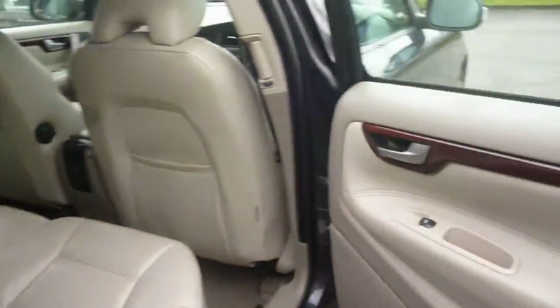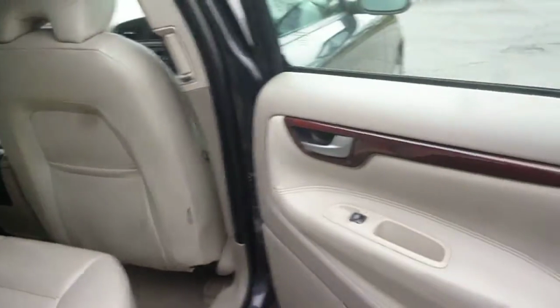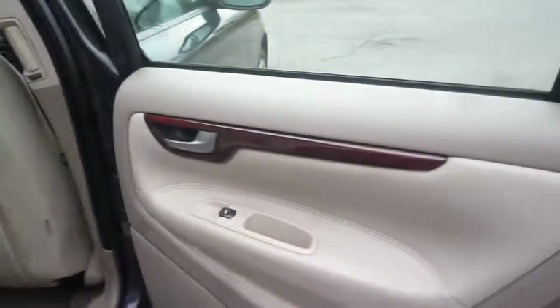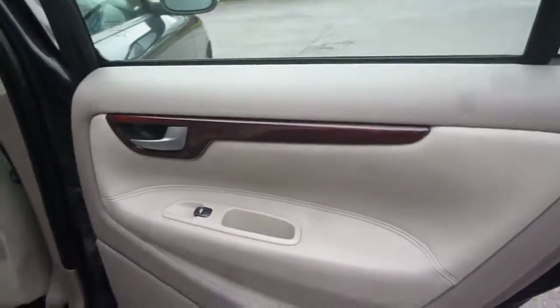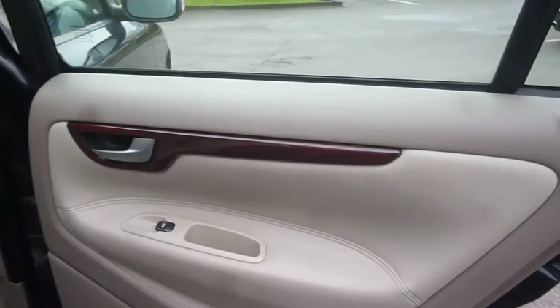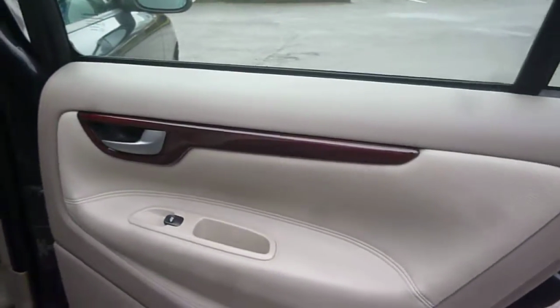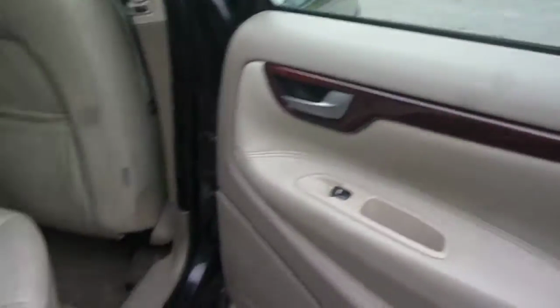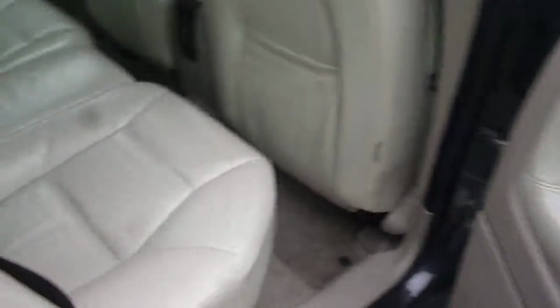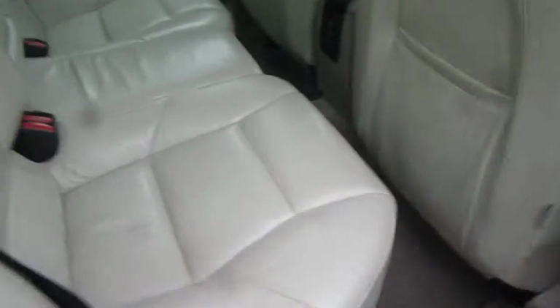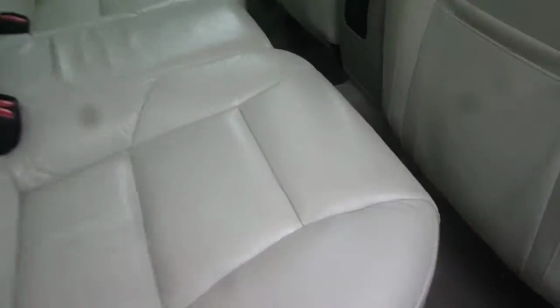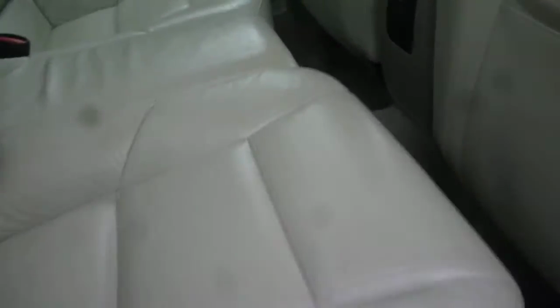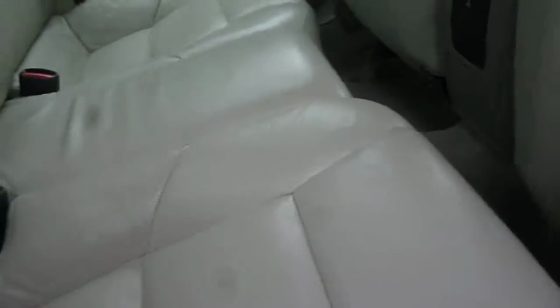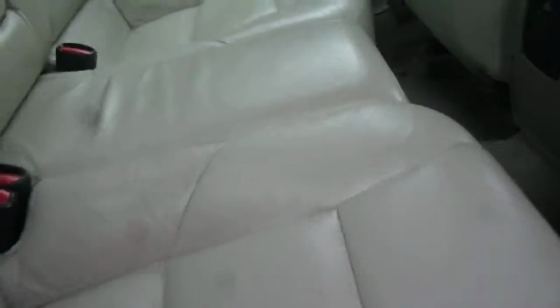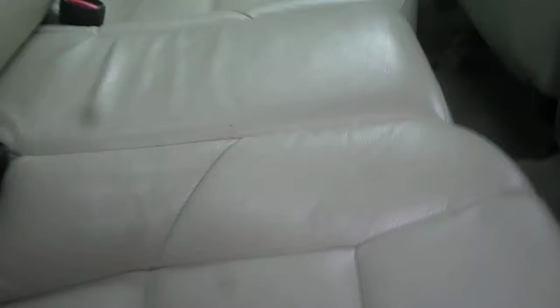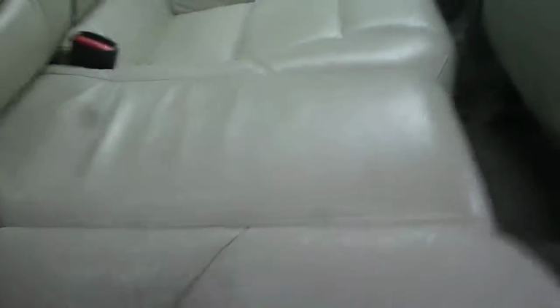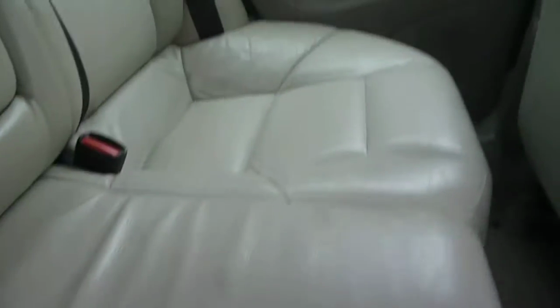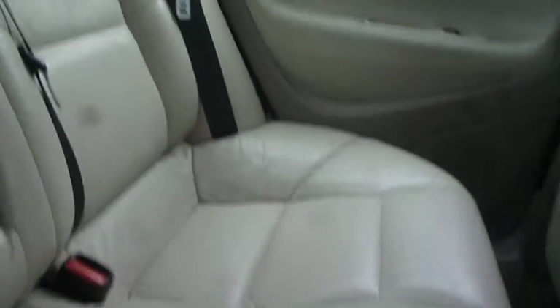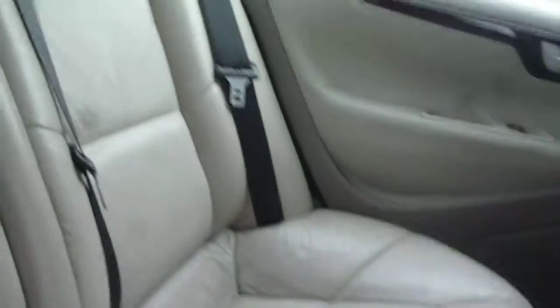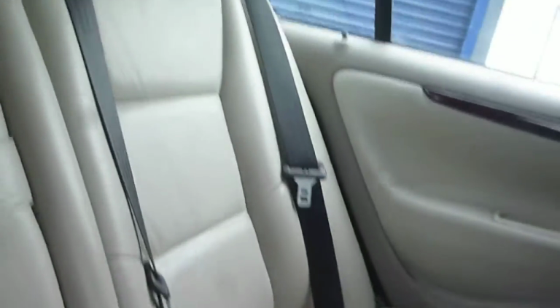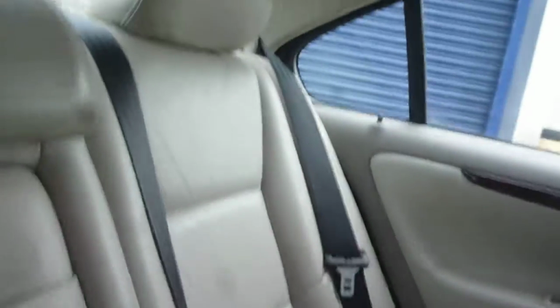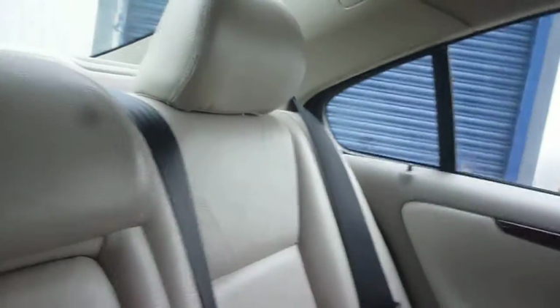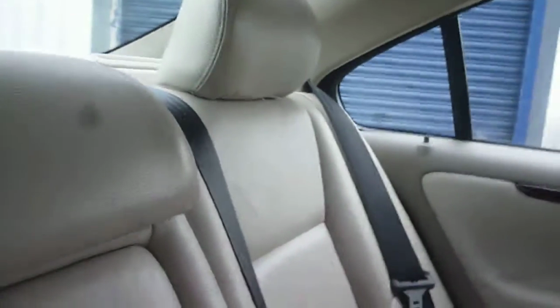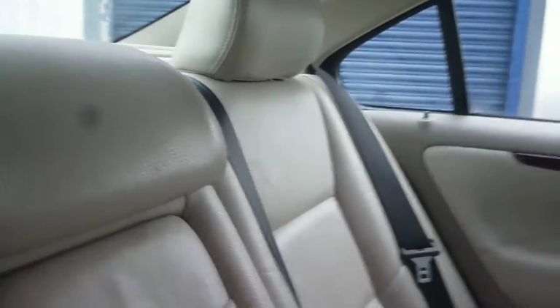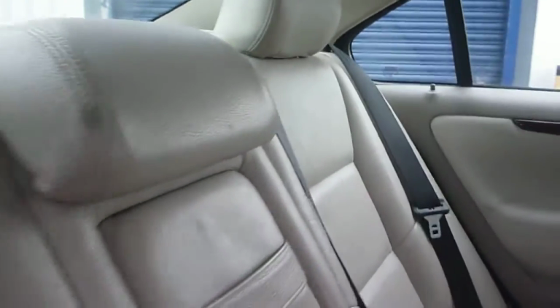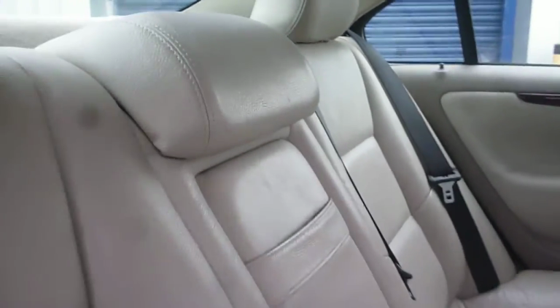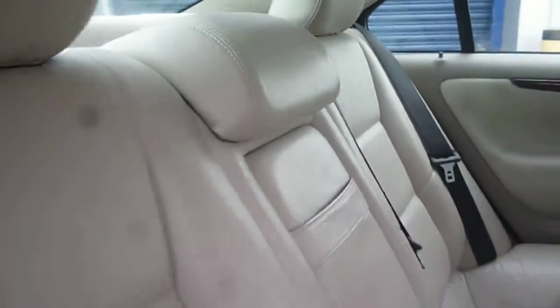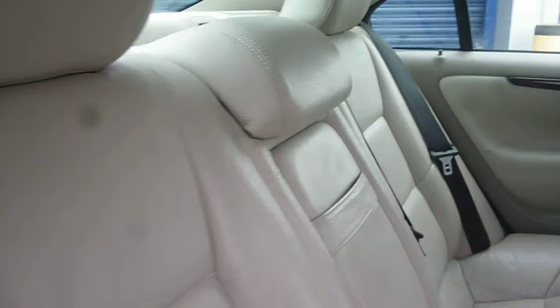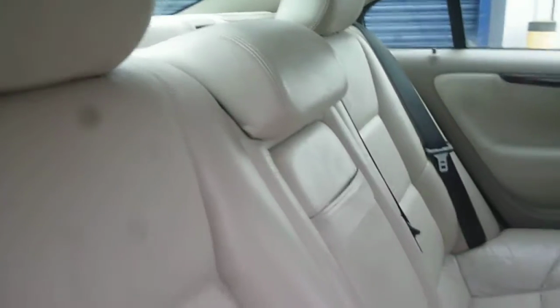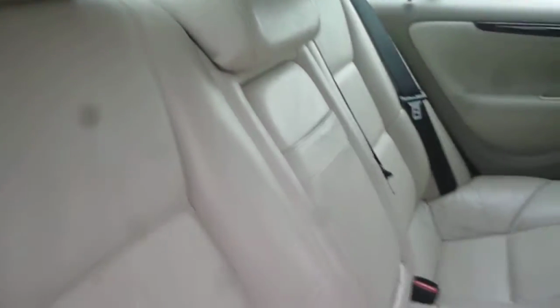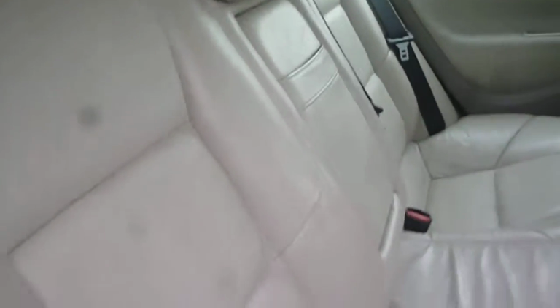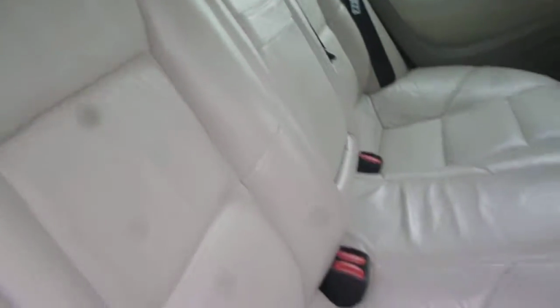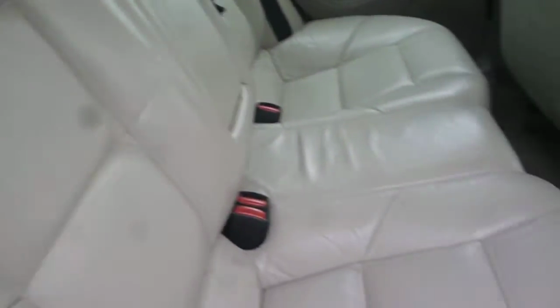Into the rear — the rear door card is good. The rear seat upholstery is just in need of a good clean, but appears damage free with no holes or tears.